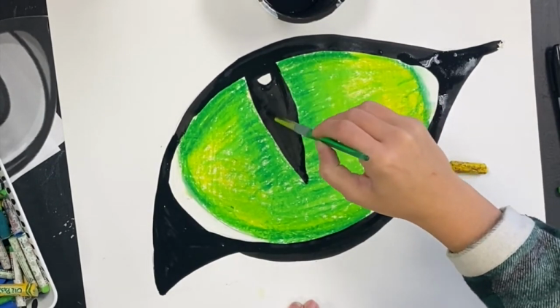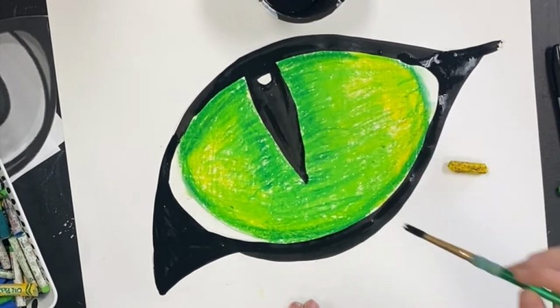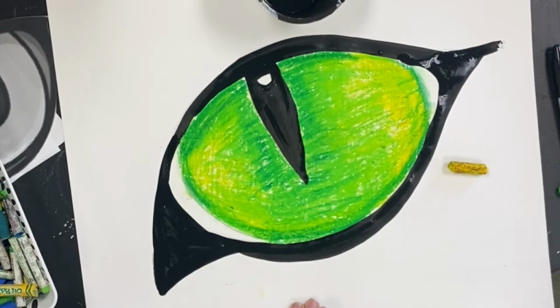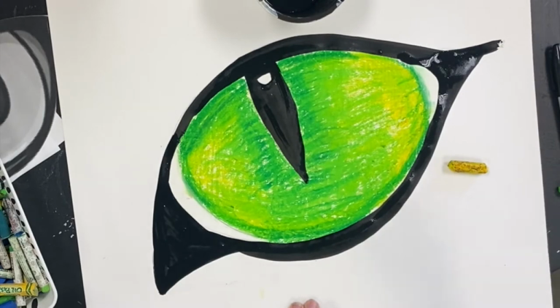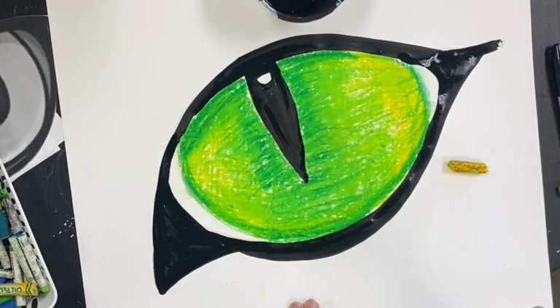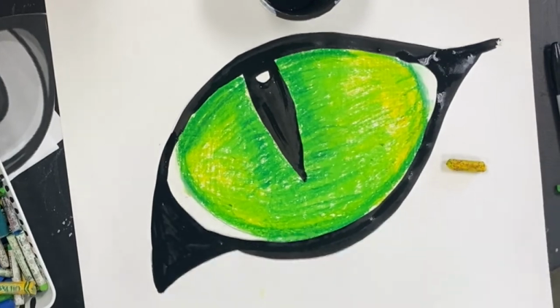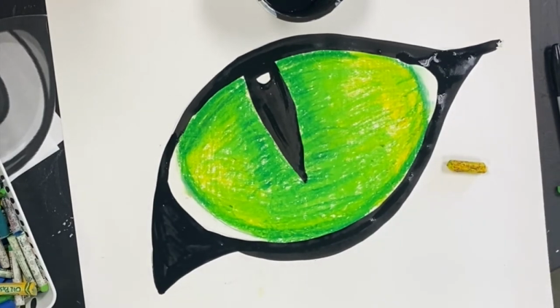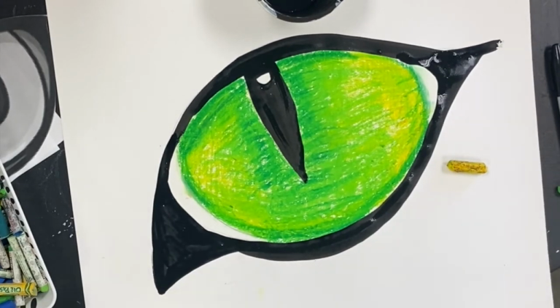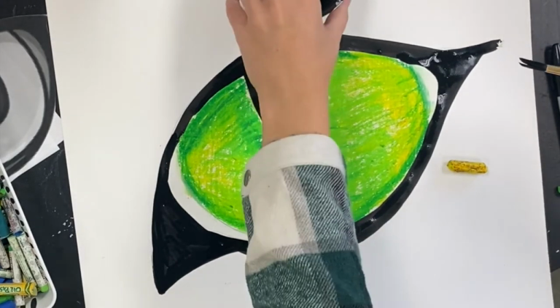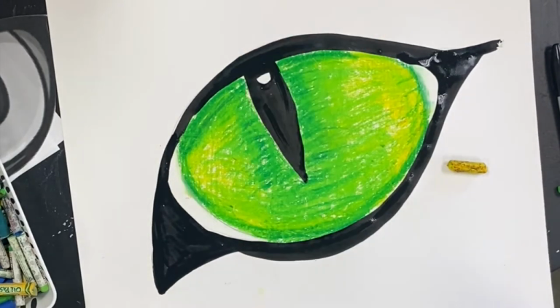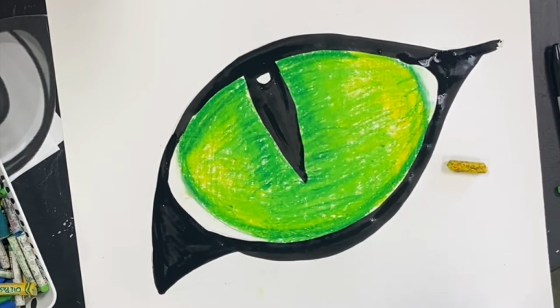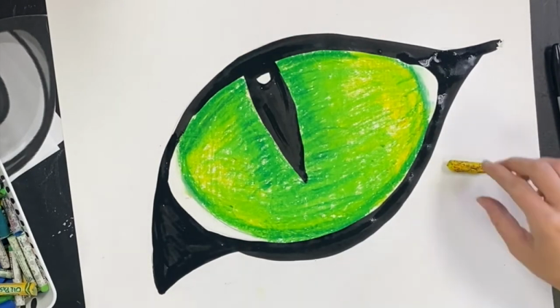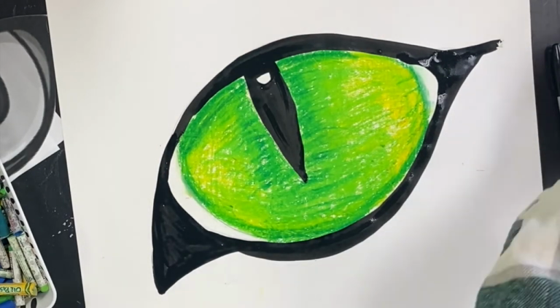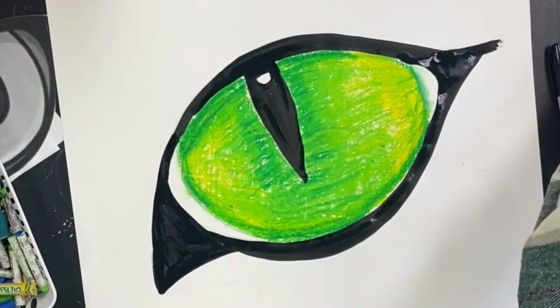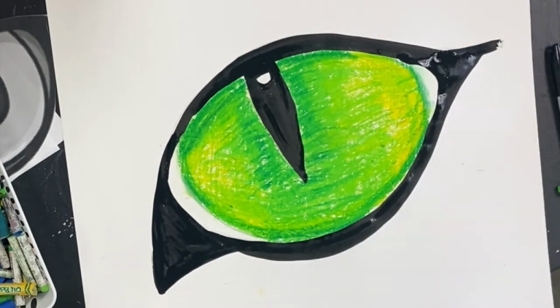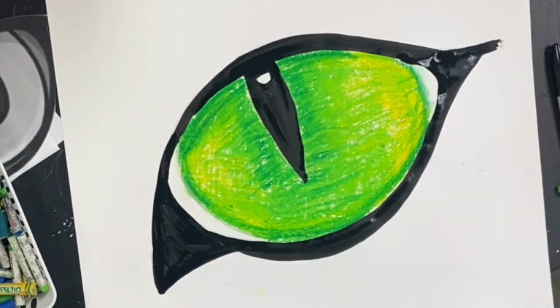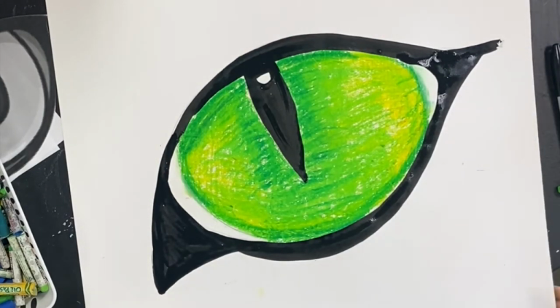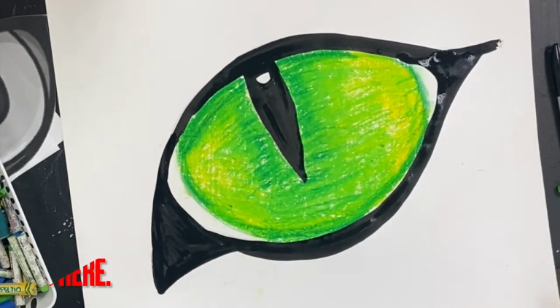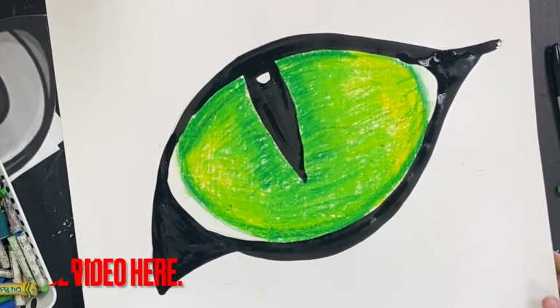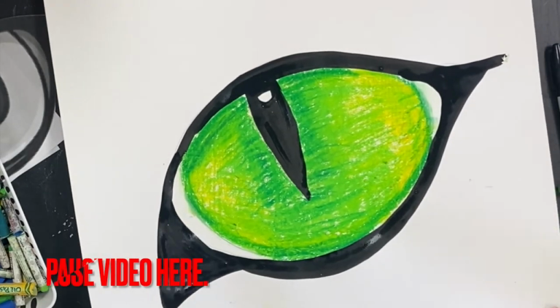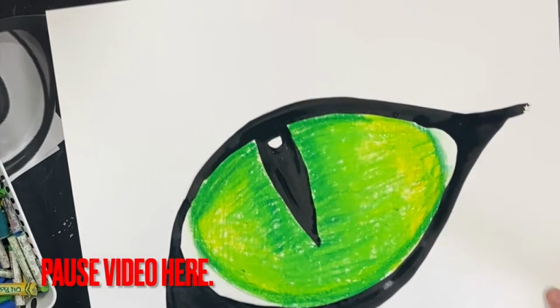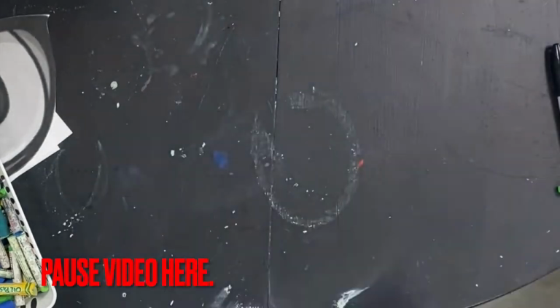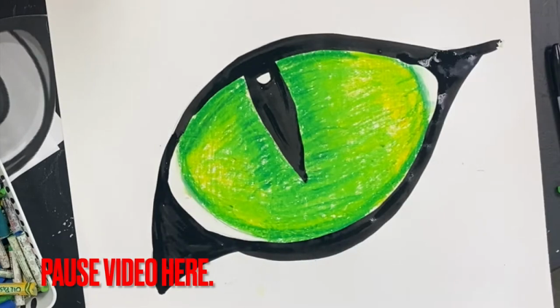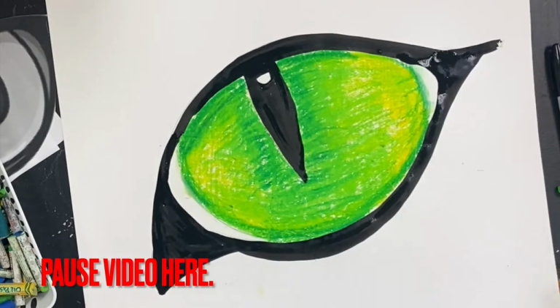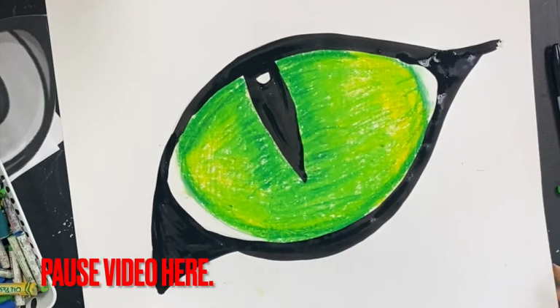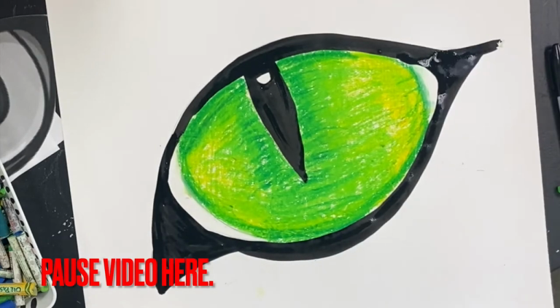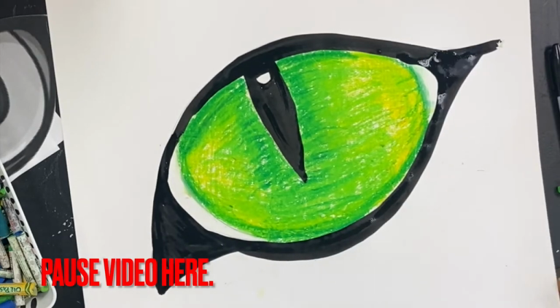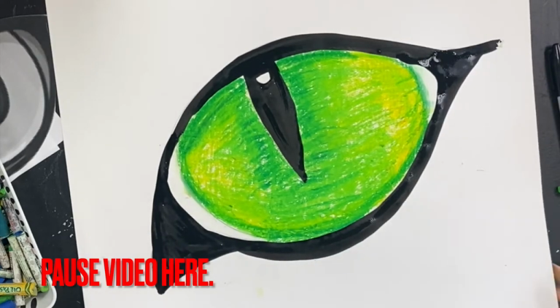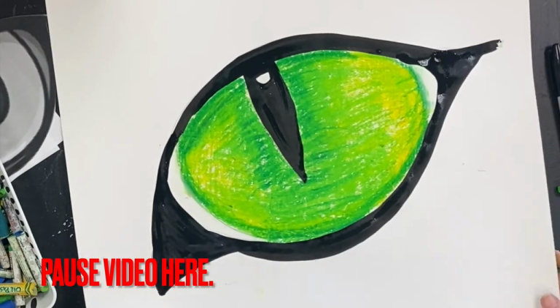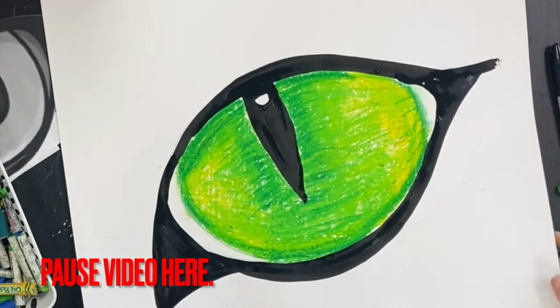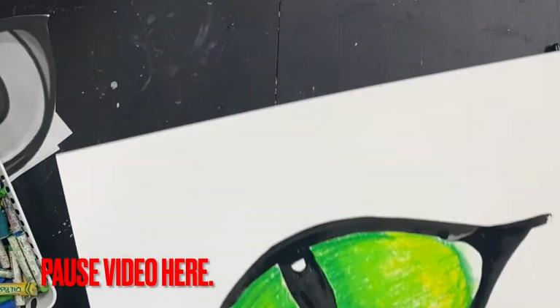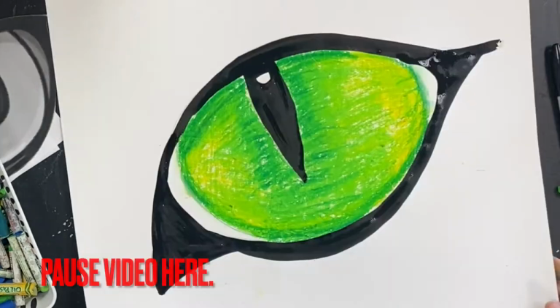Once you are done watching this part of the video, you may pause it here while you color in and shade in your eye.